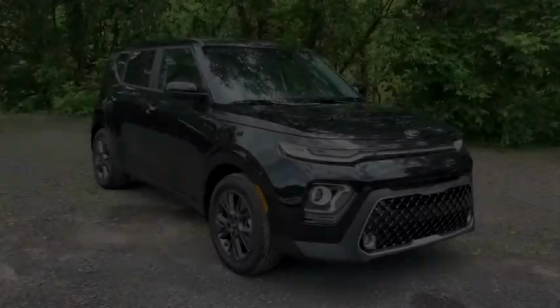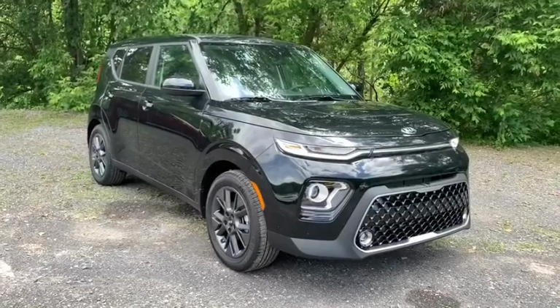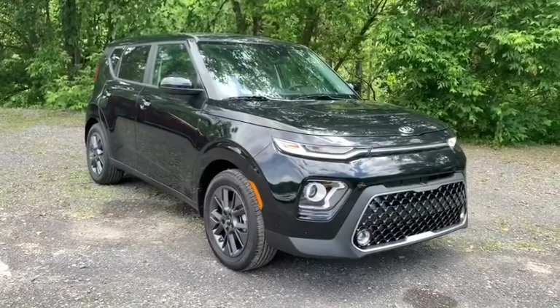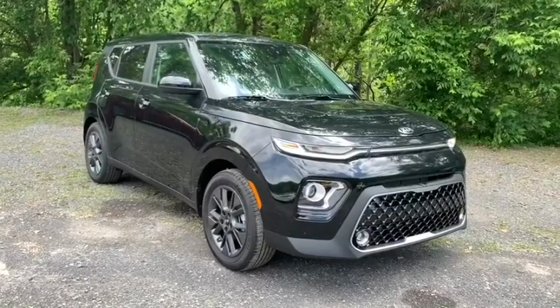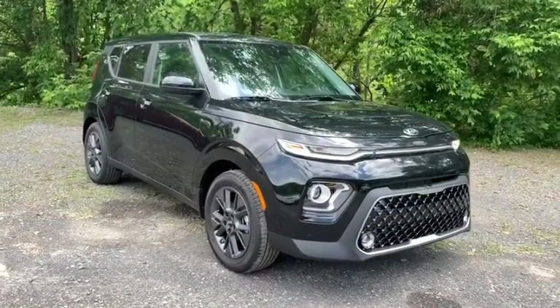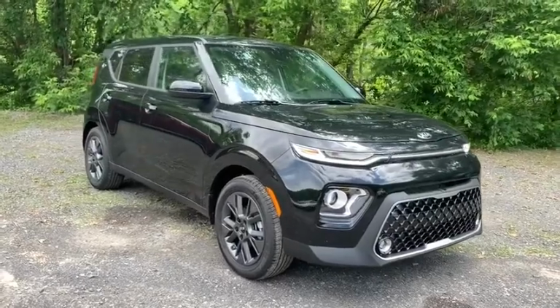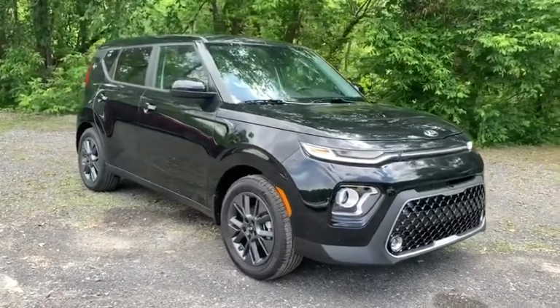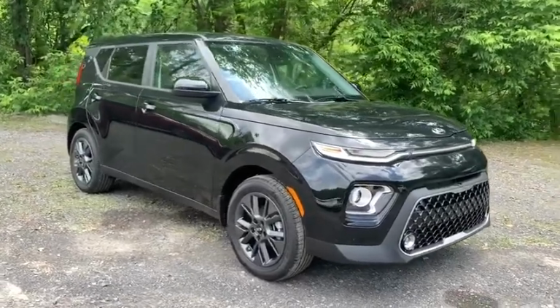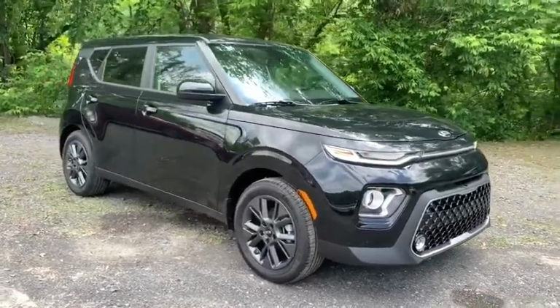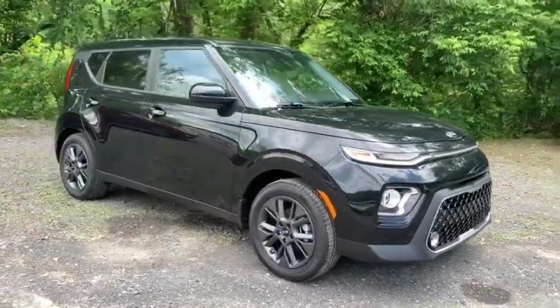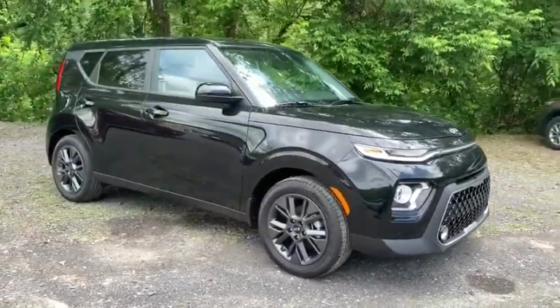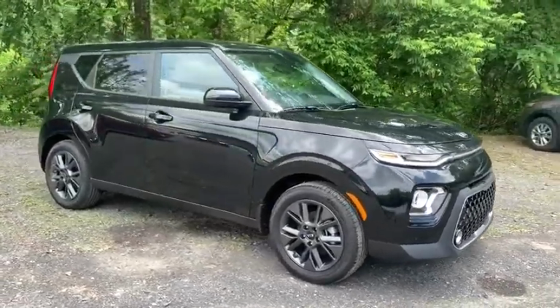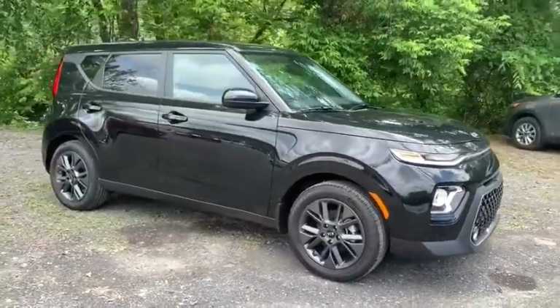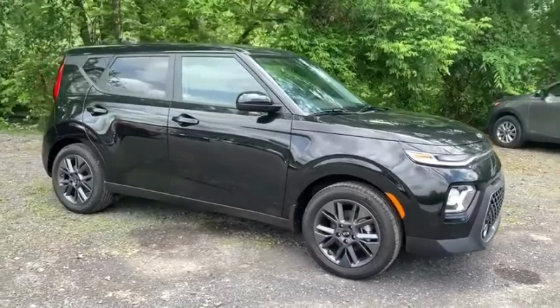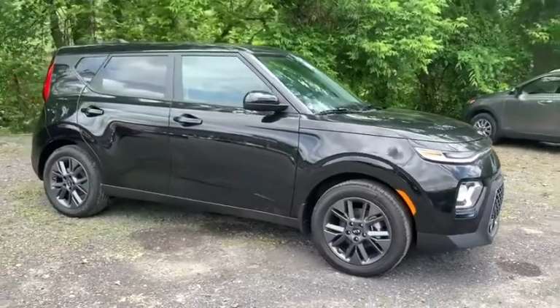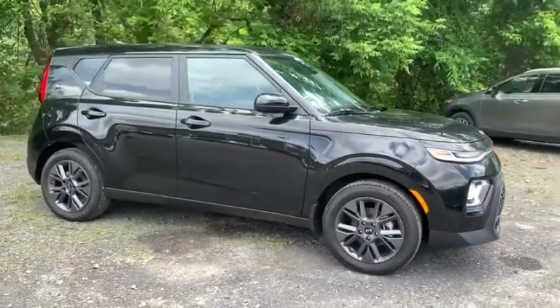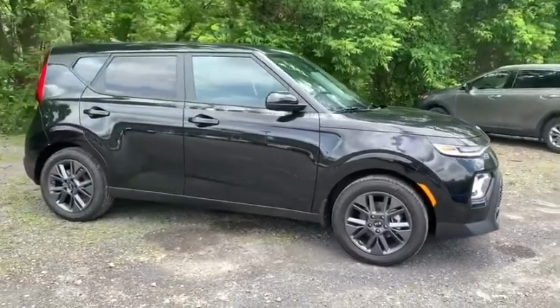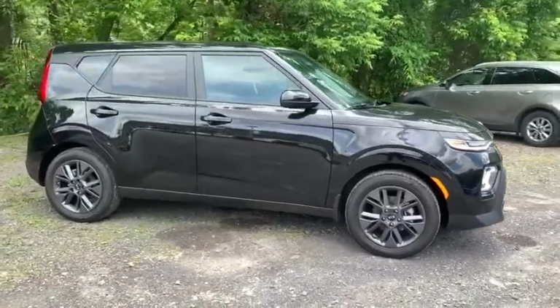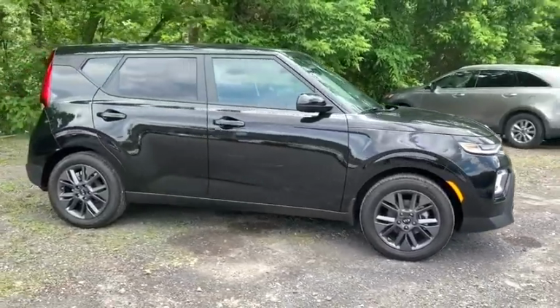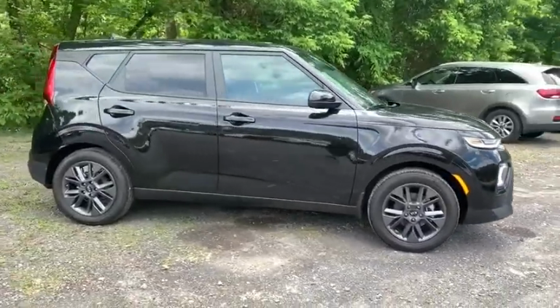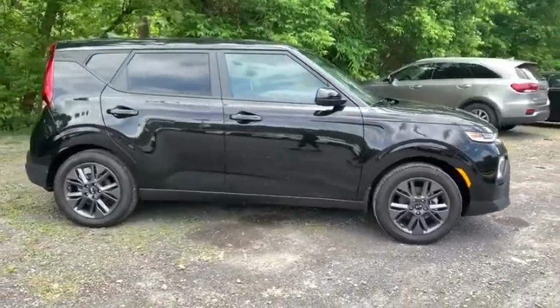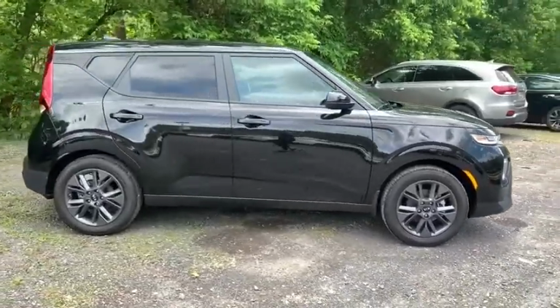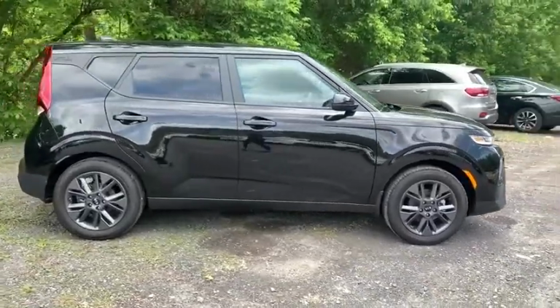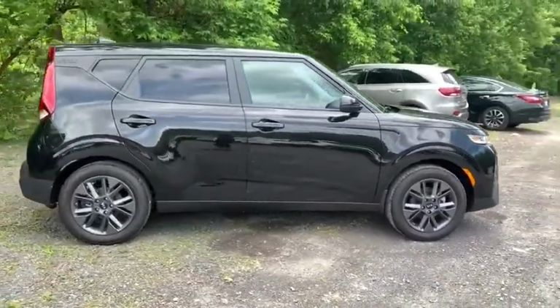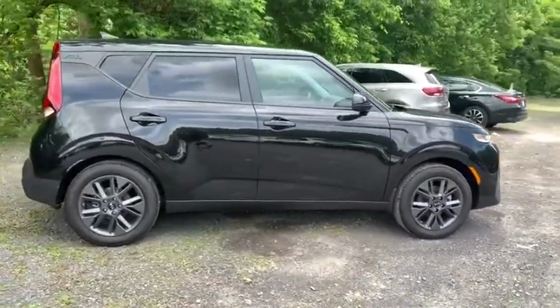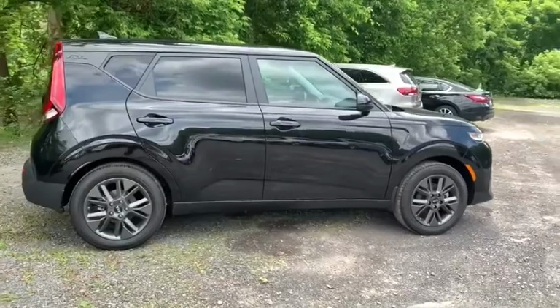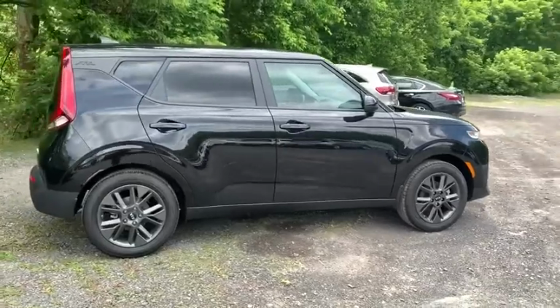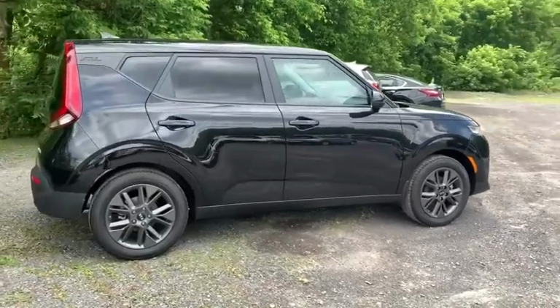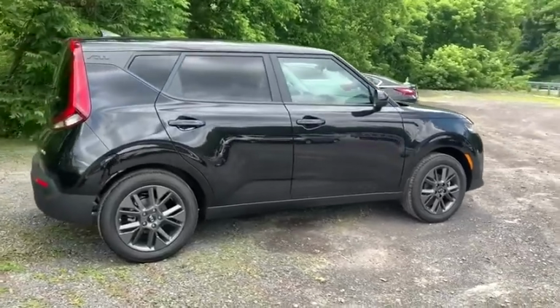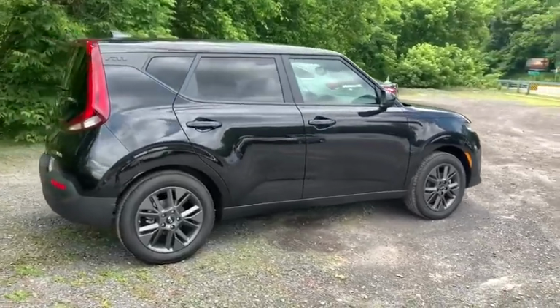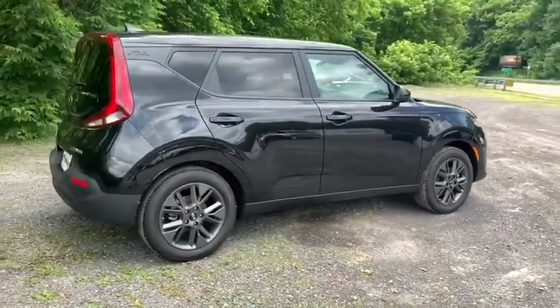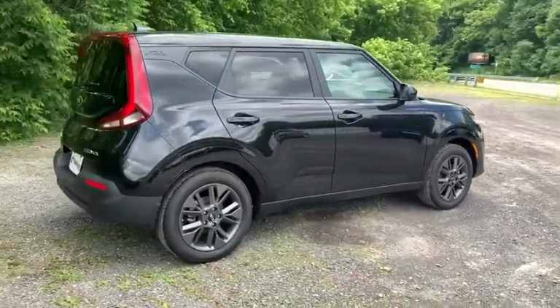Stop by and take a look at the 2020 Kia Soul. The Soul is quick and ready with its innovative, catchy style, a sharp, roomy, and well-fitted cabin, and a comprehensive list of safety and fun features.